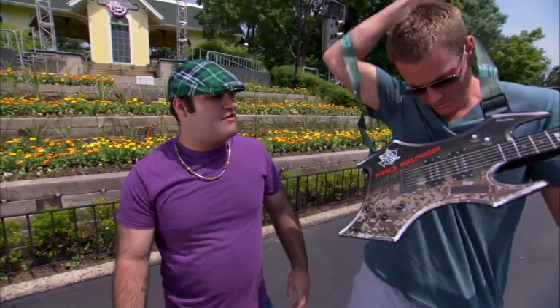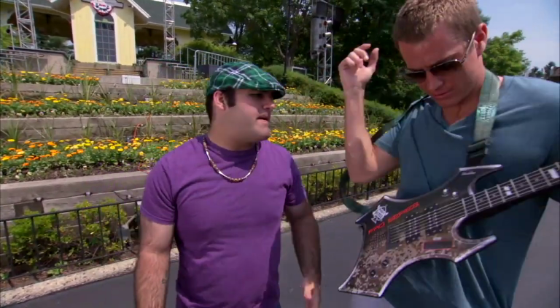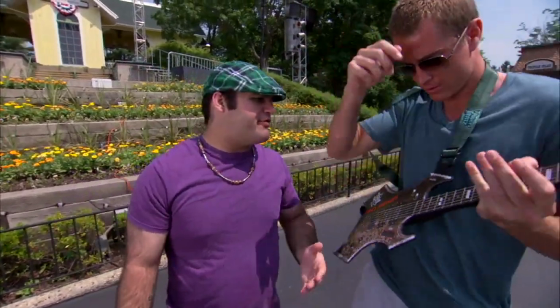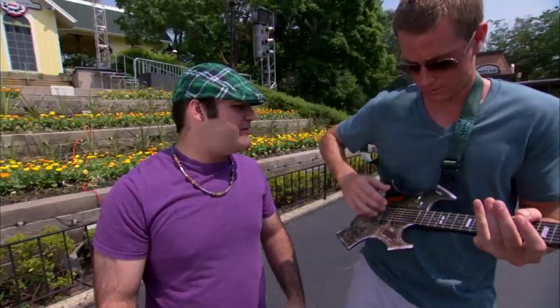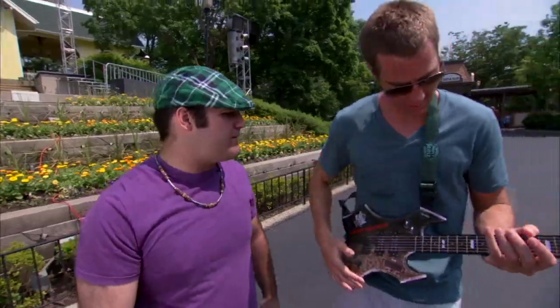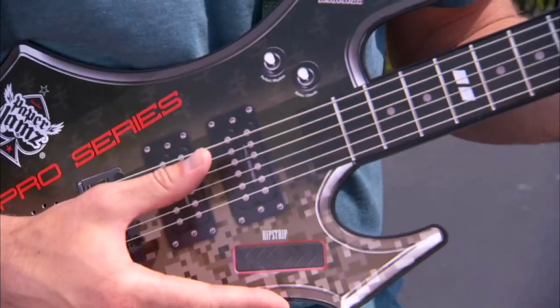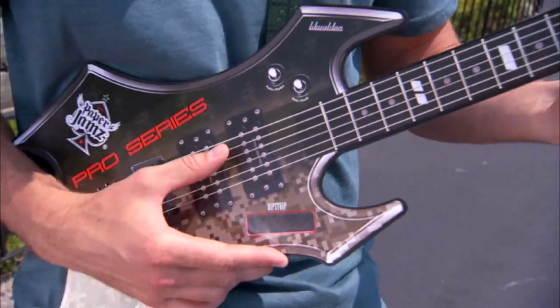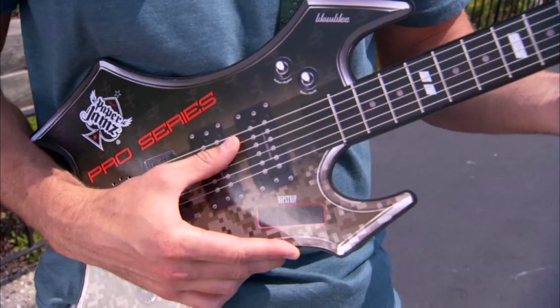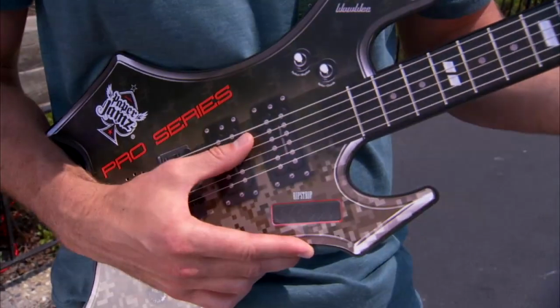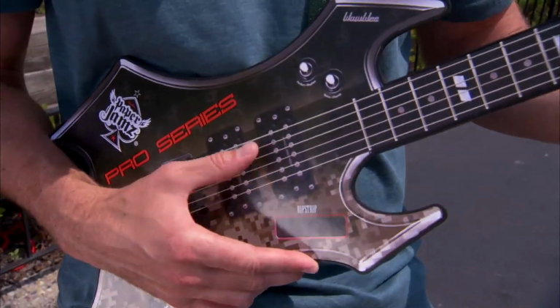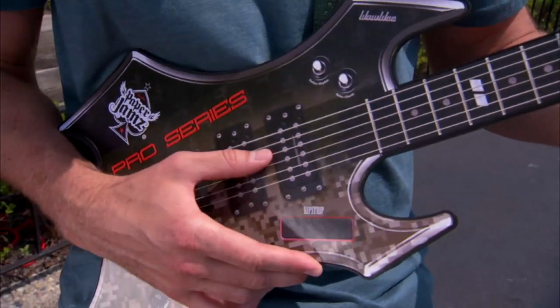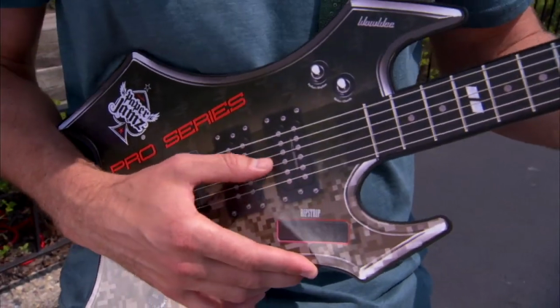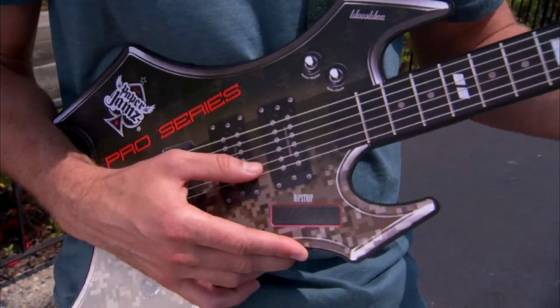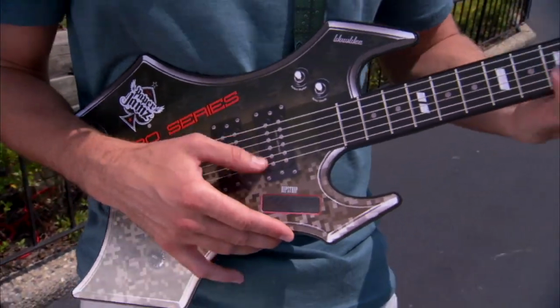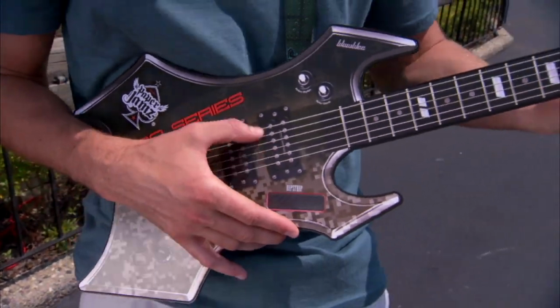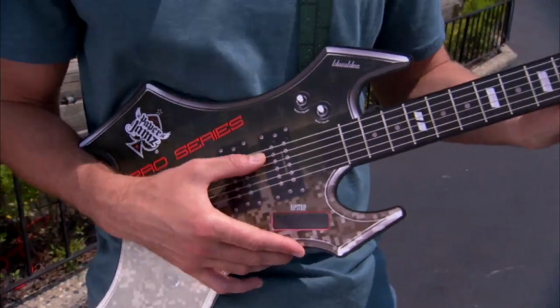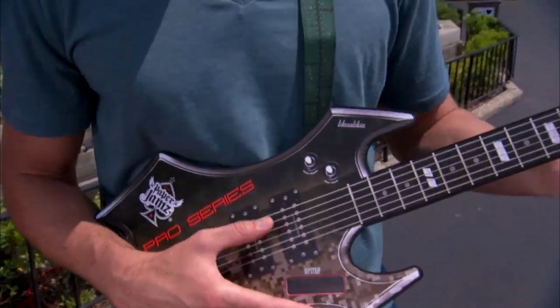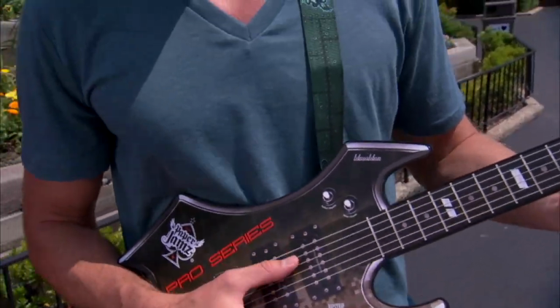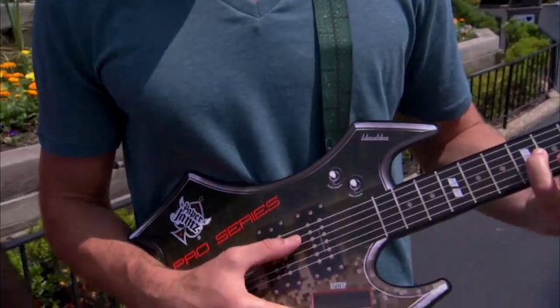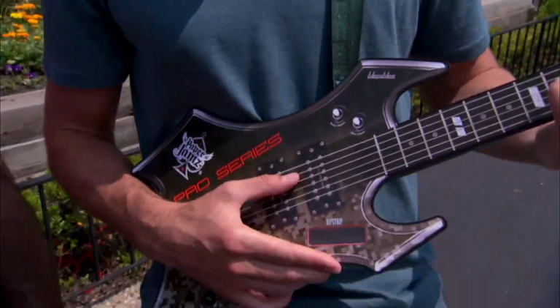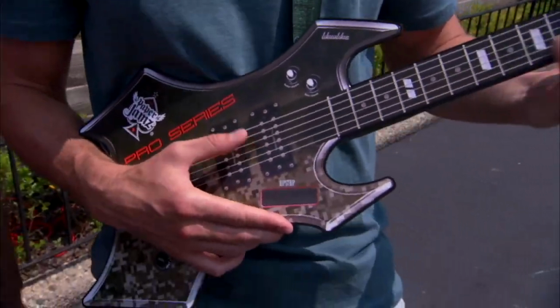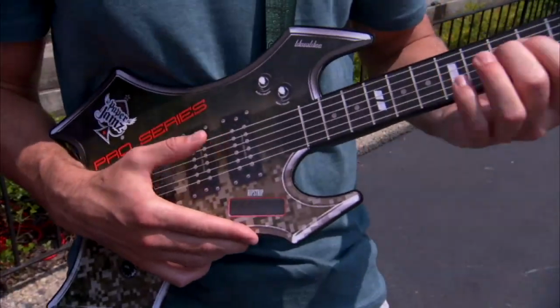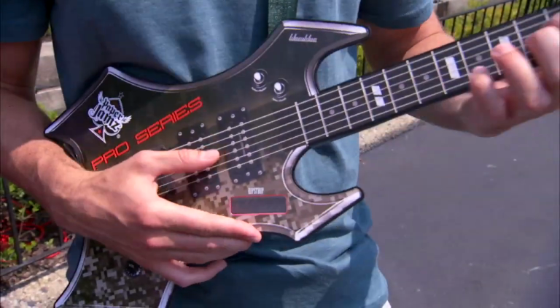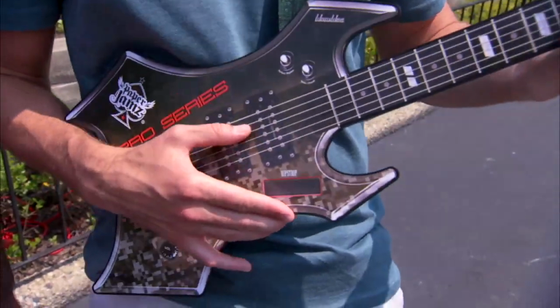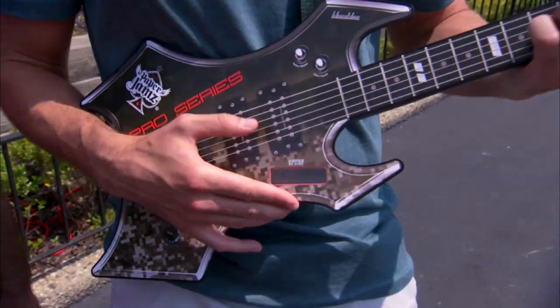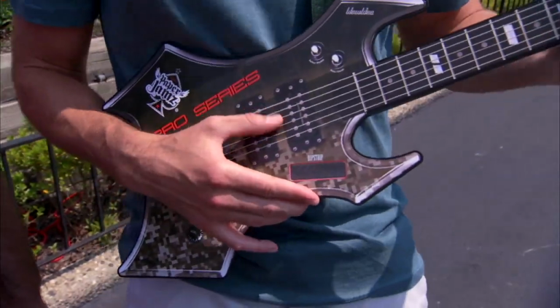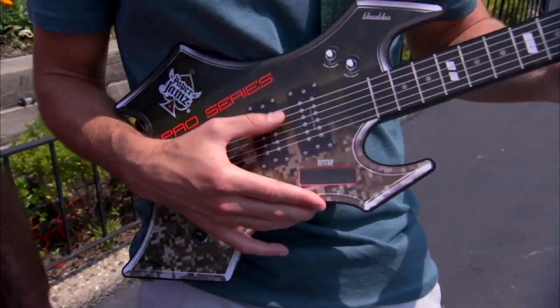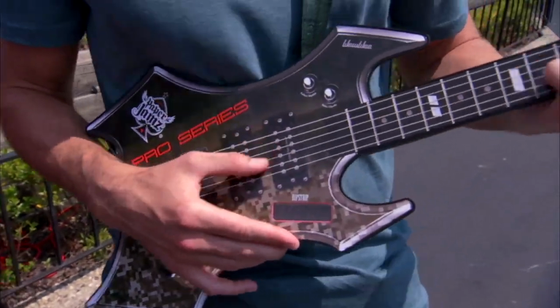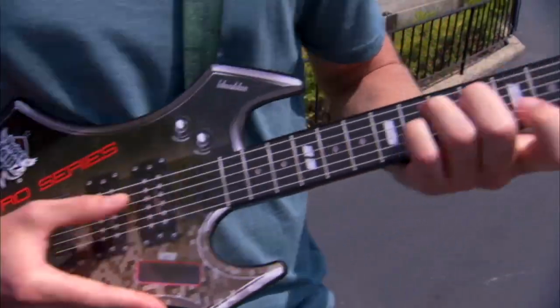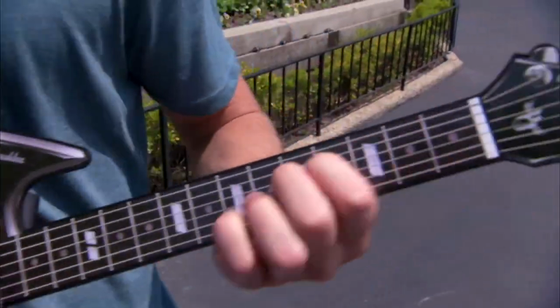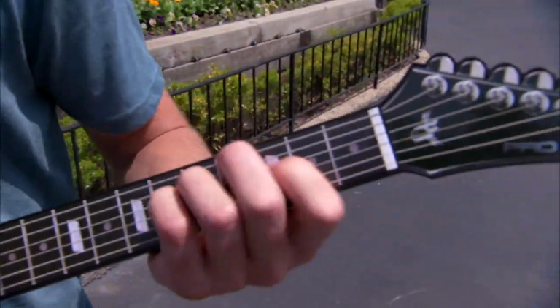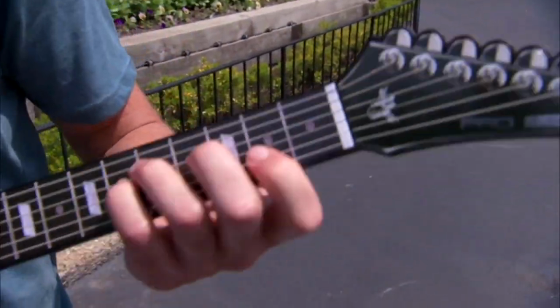They're paper thin, but you can play along with your favorite song, or even go solo, or even make your own chords, make your own song. That's awesome.